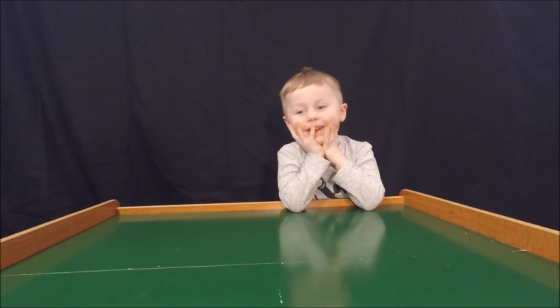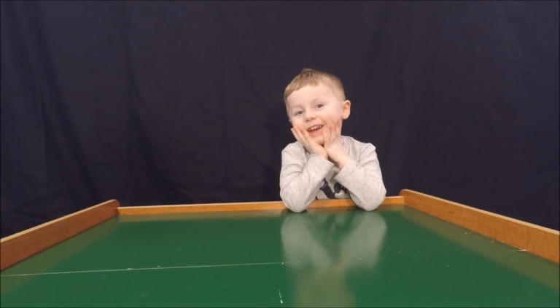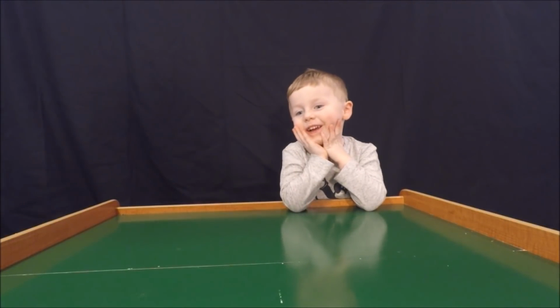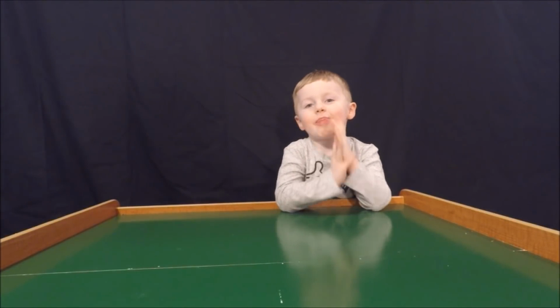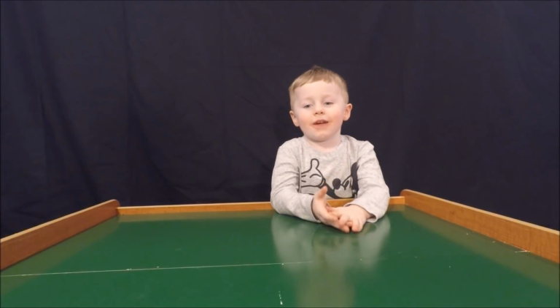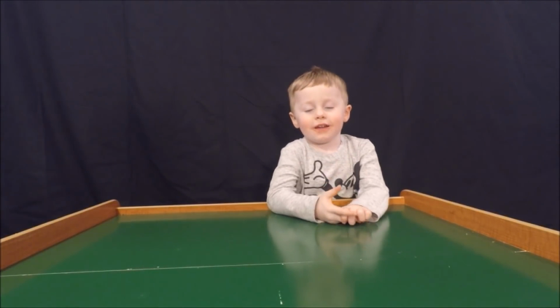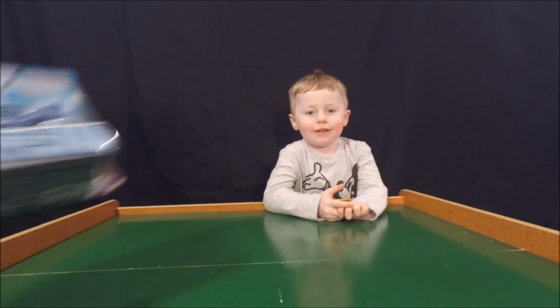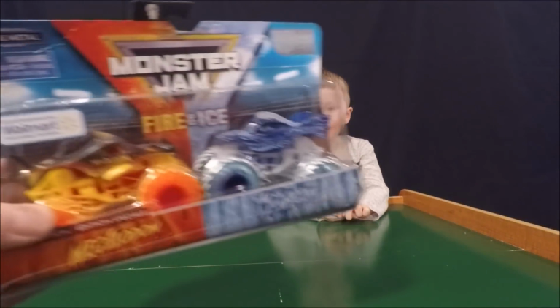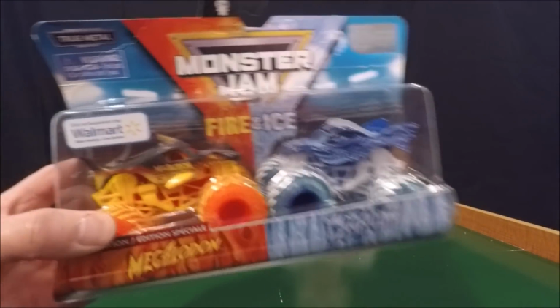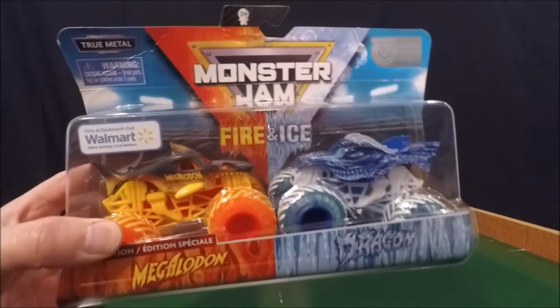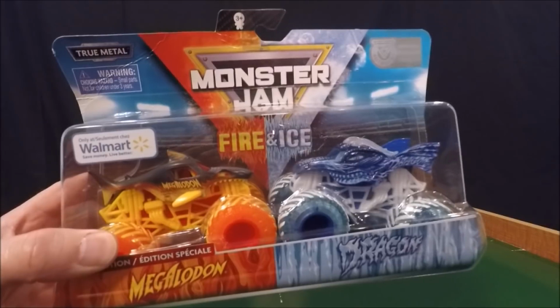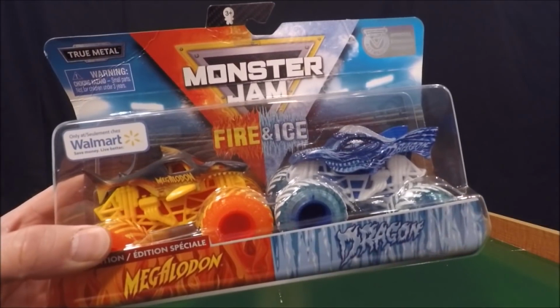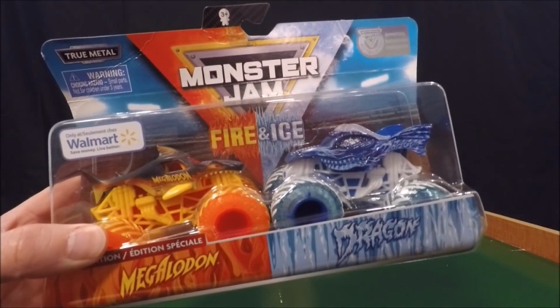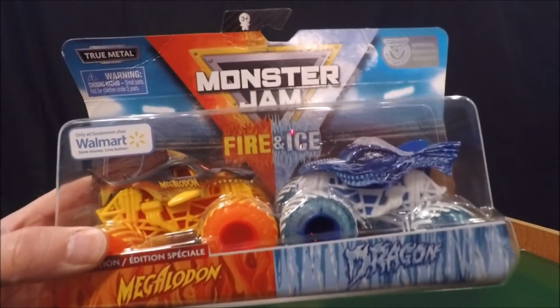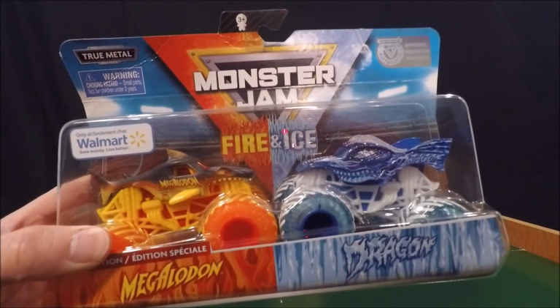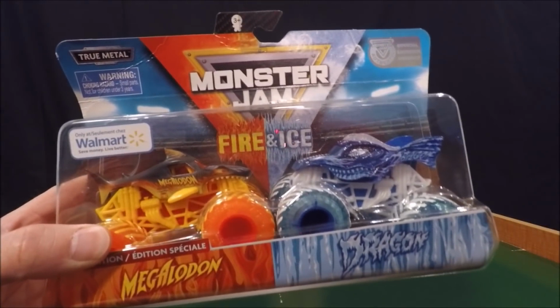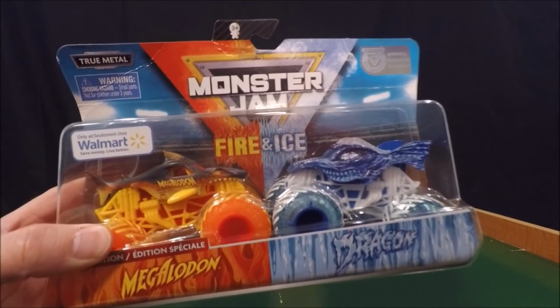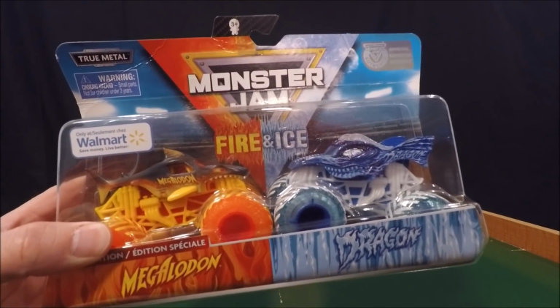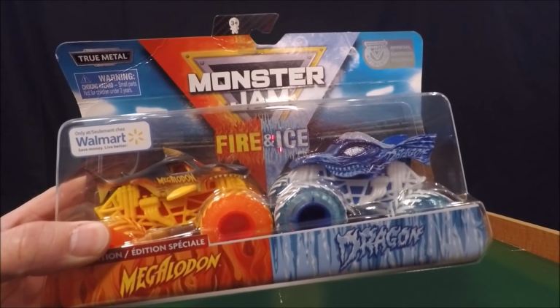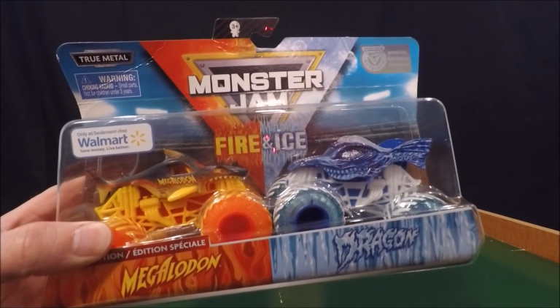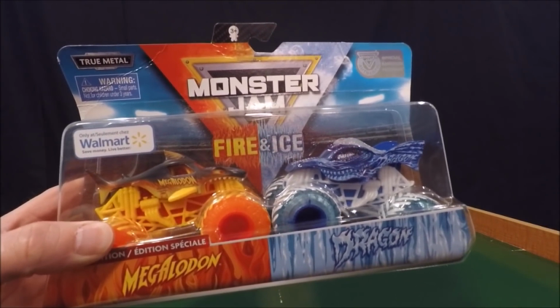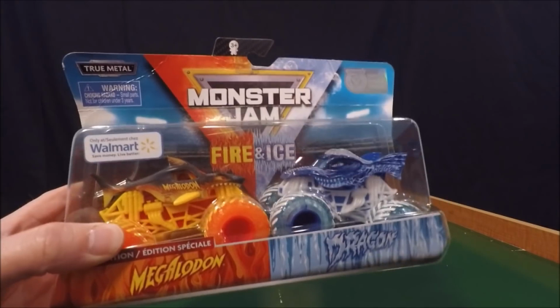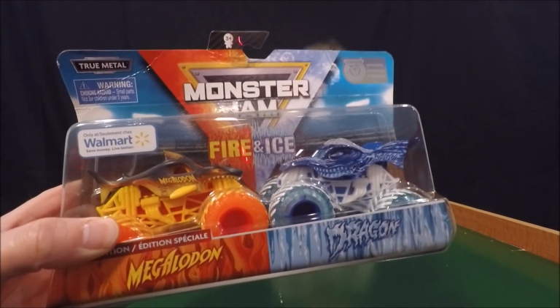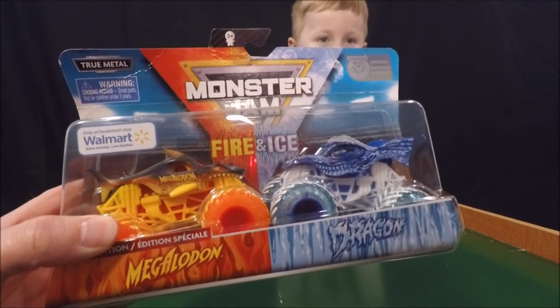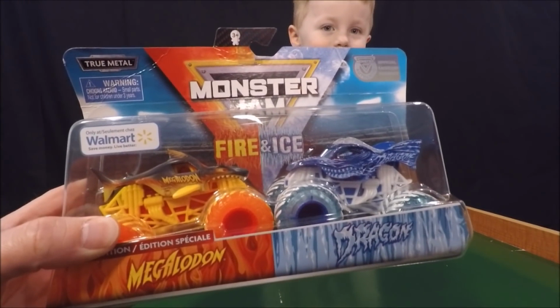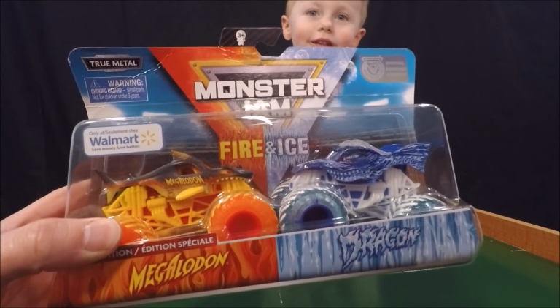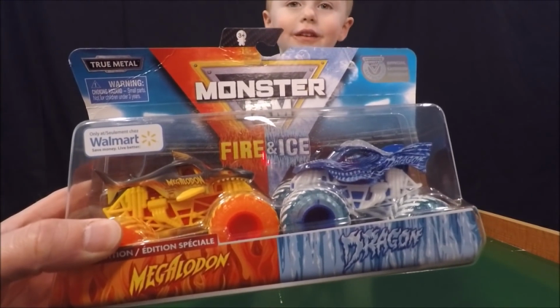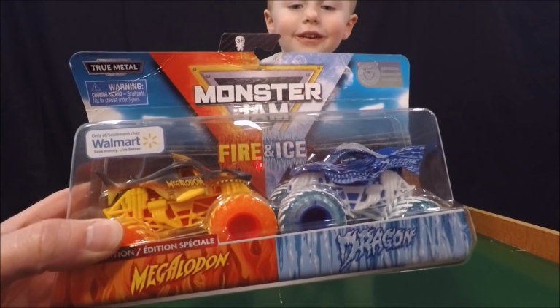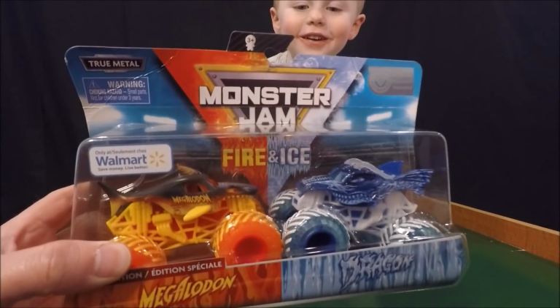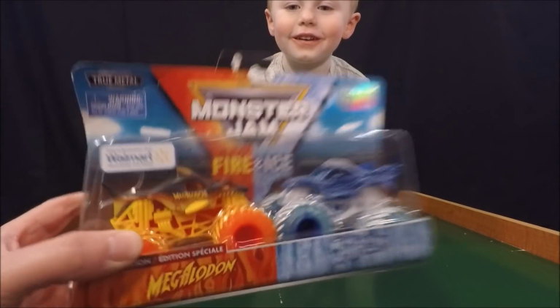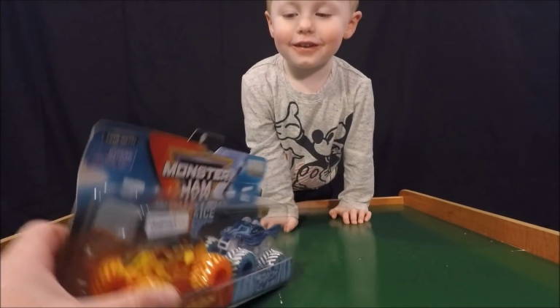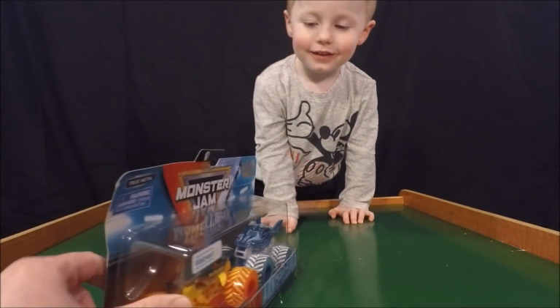Griffin and I are really excited because we finally found Megalodon and Ice Dragon — this is the last one we needed to complete our set. Now we have all 13 fire and ice Monster Jam trucks. Griffin, do you want to open this guy up?